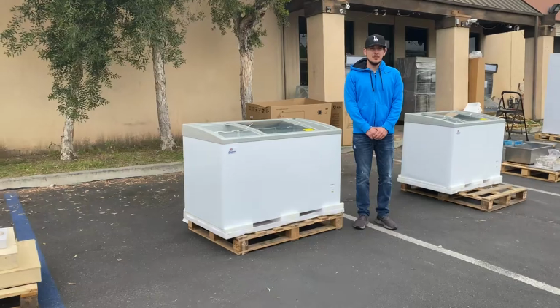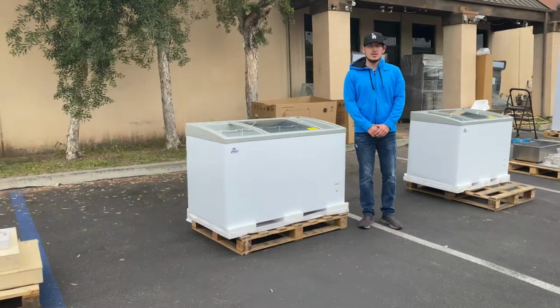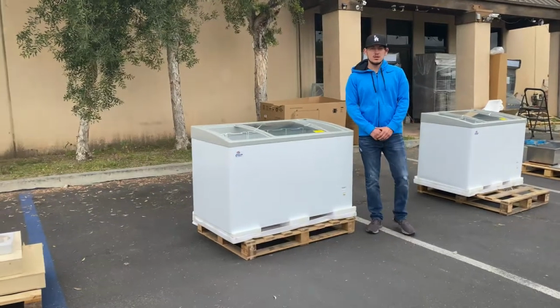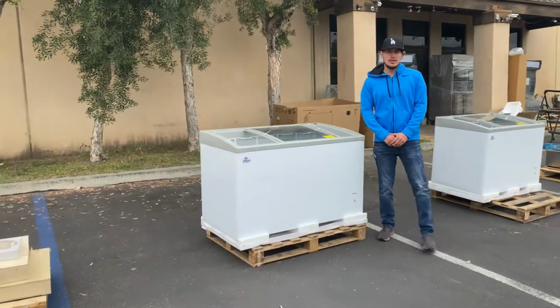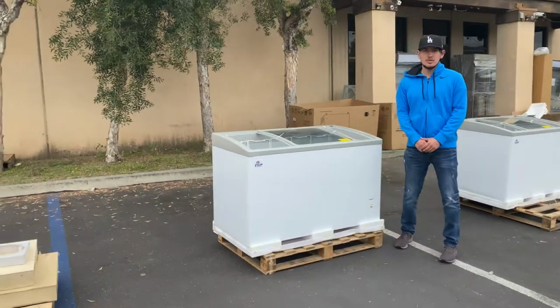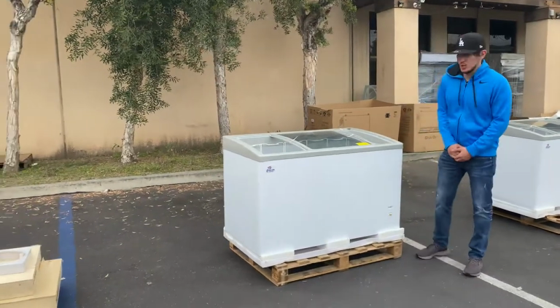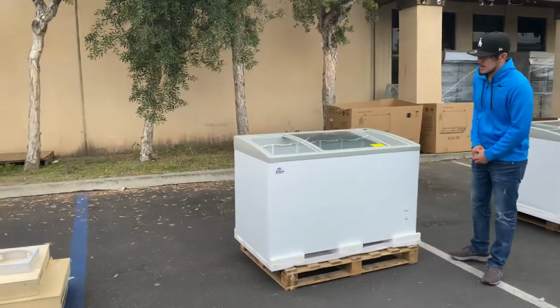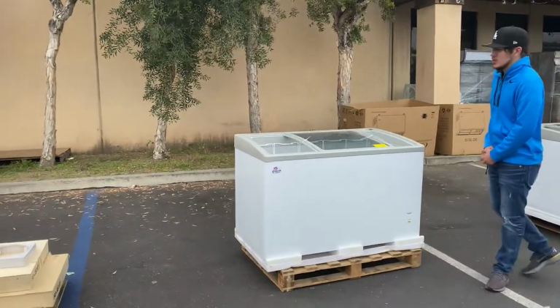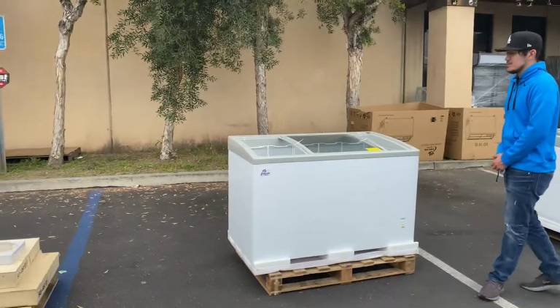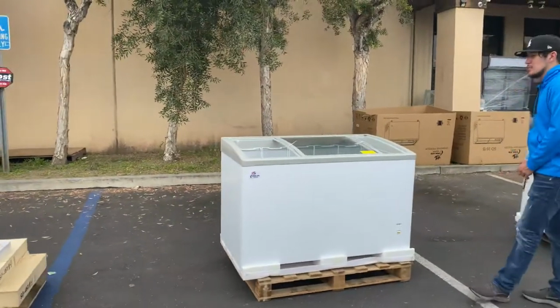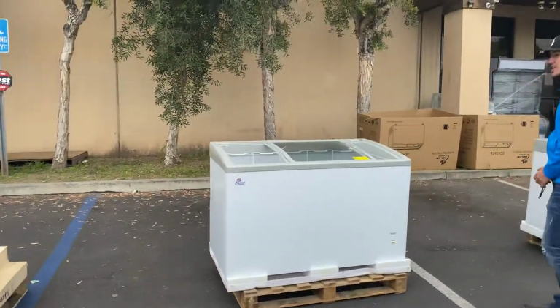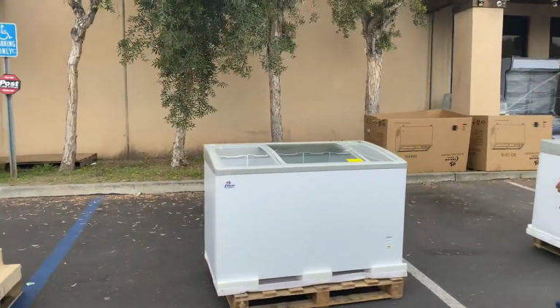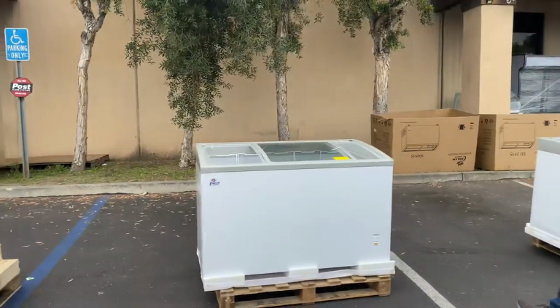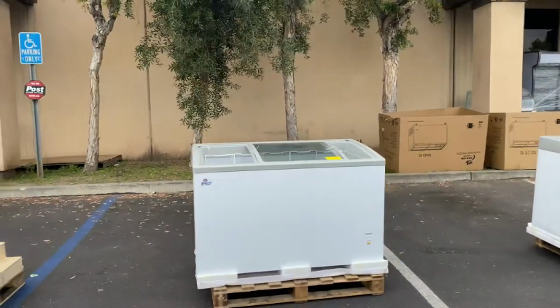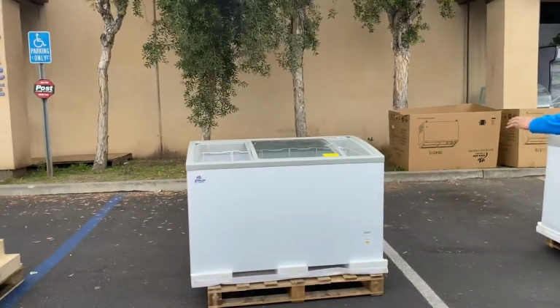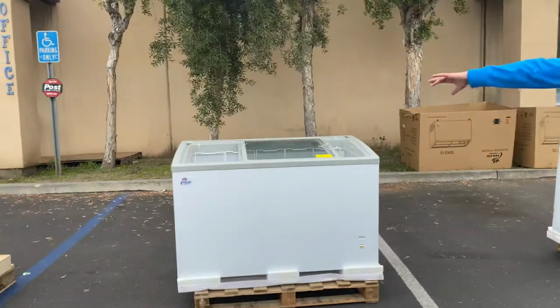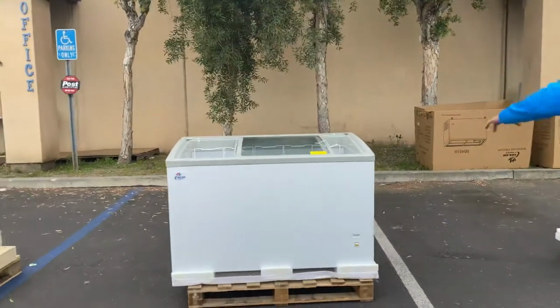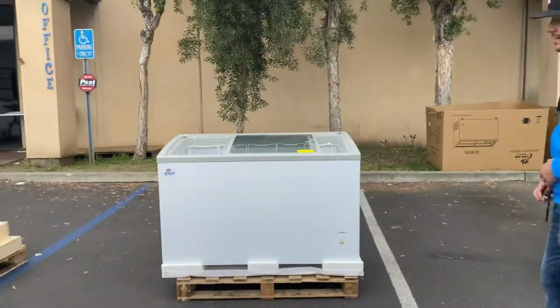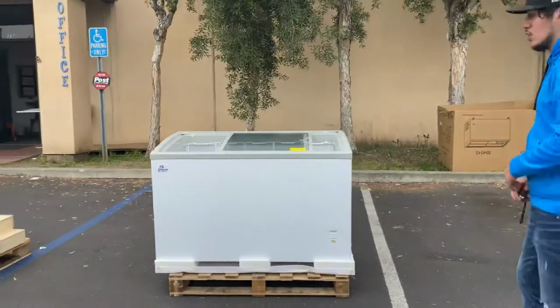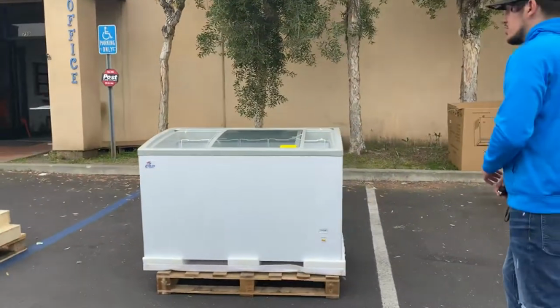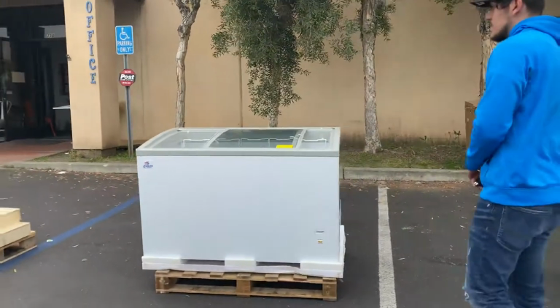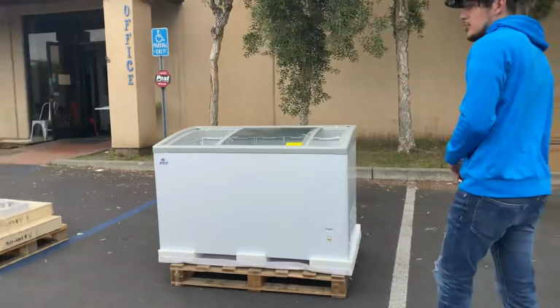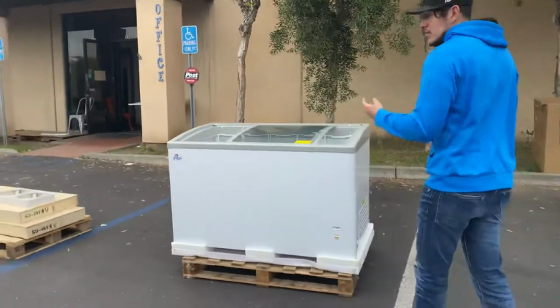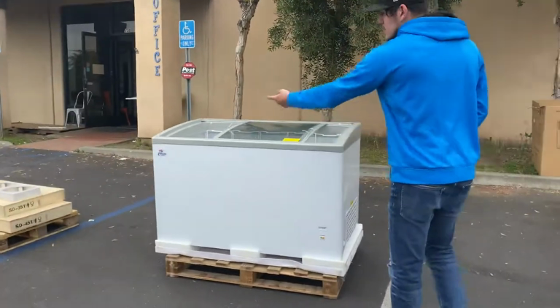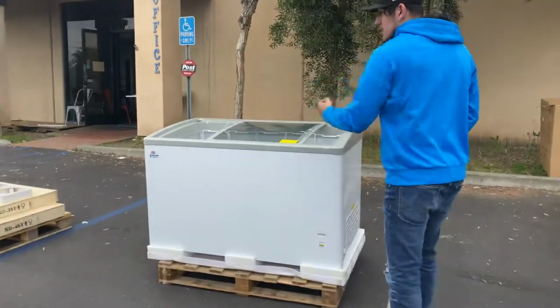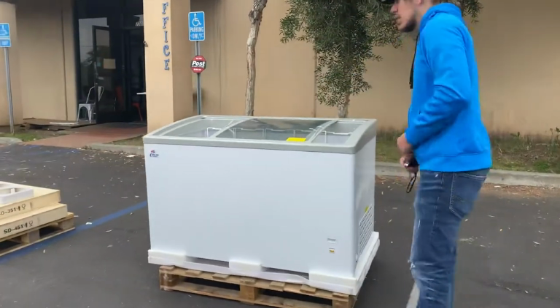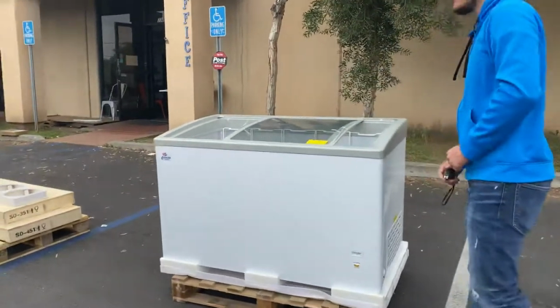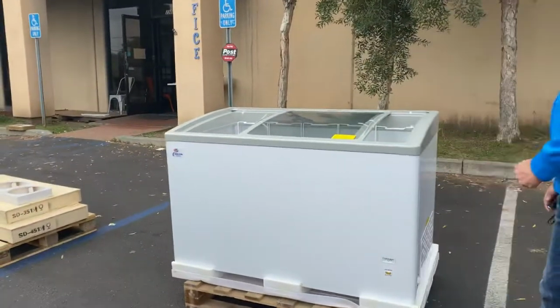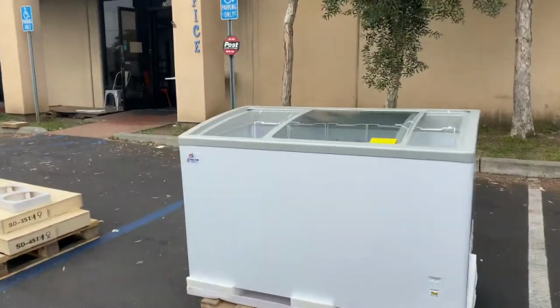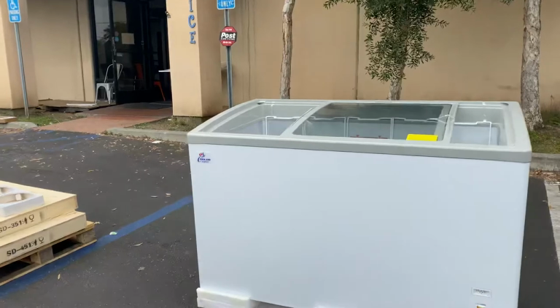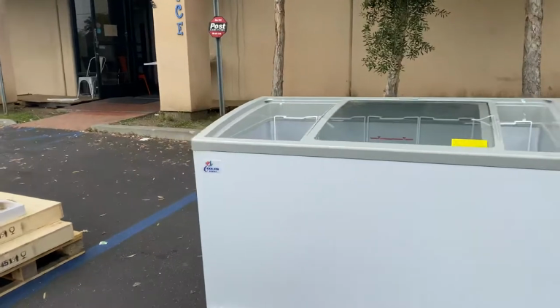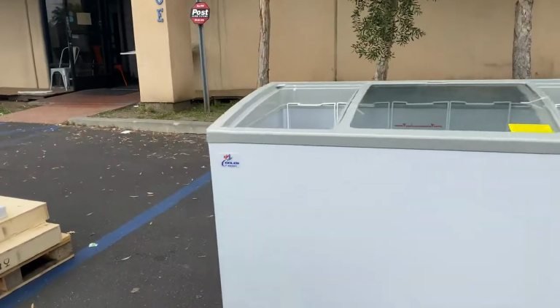Hello everybody, today we're going to go ahead and demonstrate to you one of our brand new items. You're going to be looking at a 50-inch glass lid door chest freezer. It's going to be our own company brand, Cooler Depot, as you can see in the front.